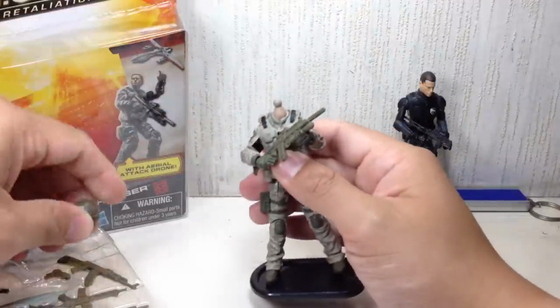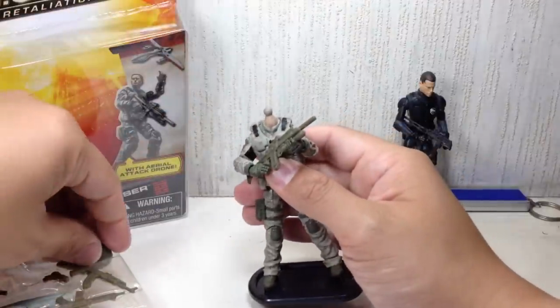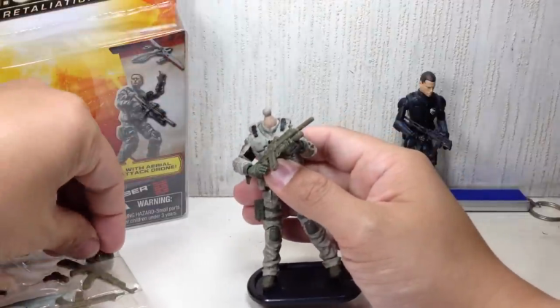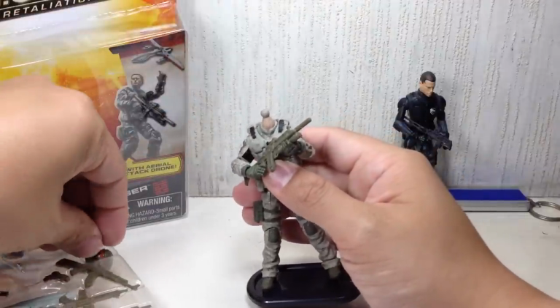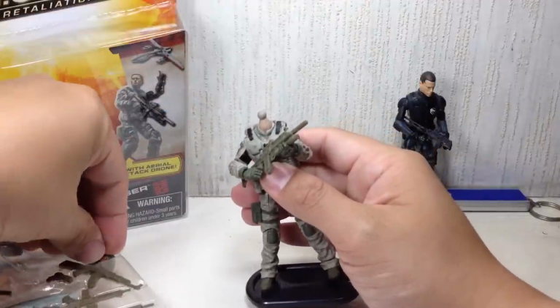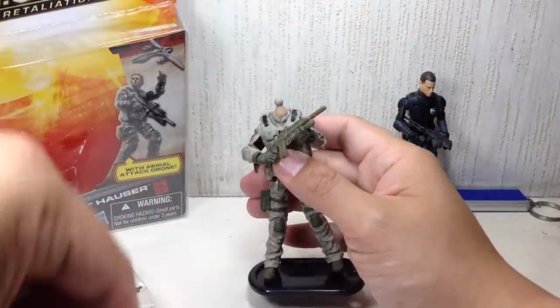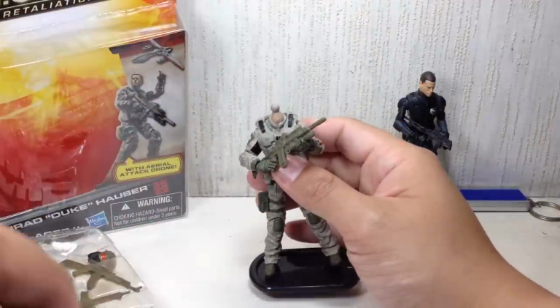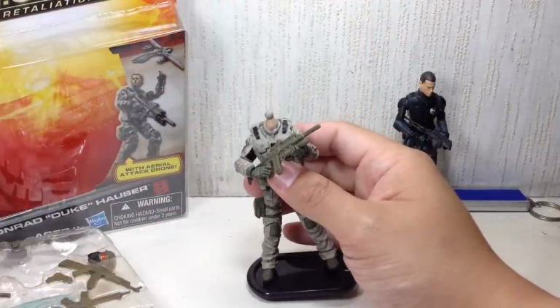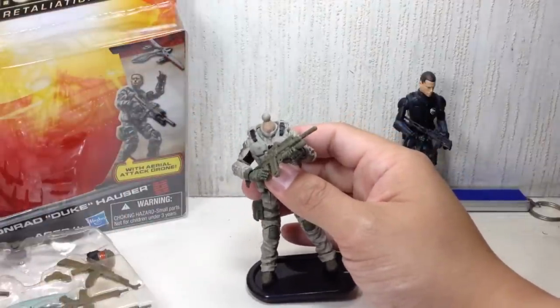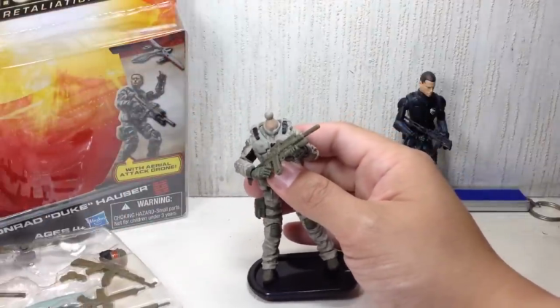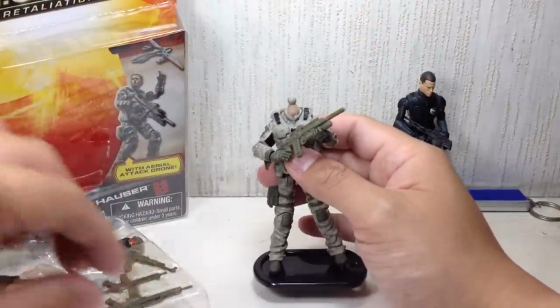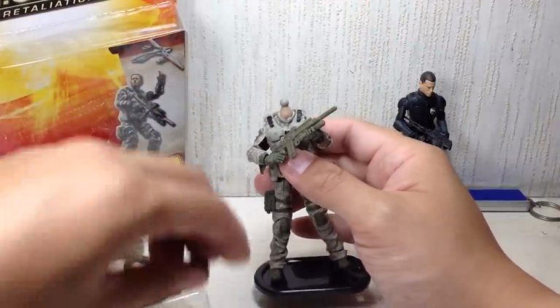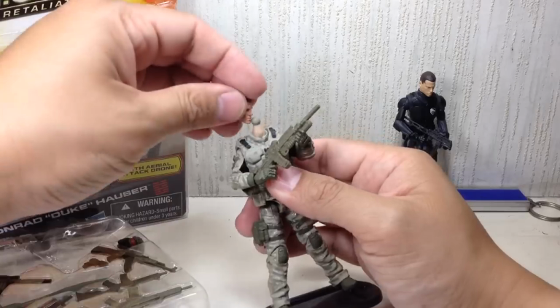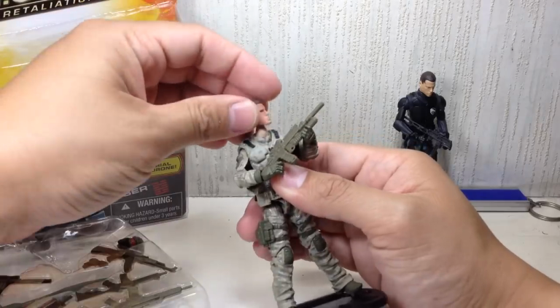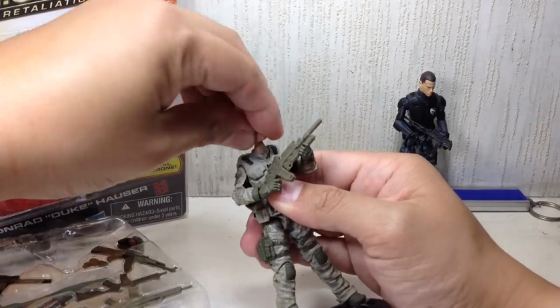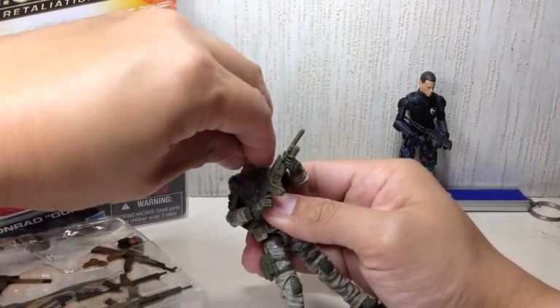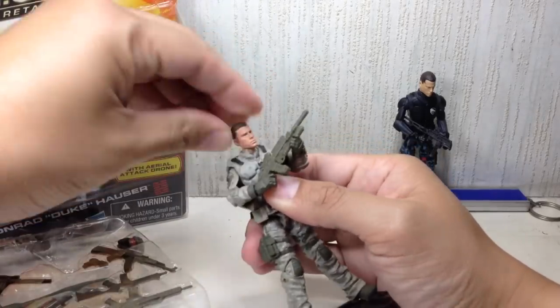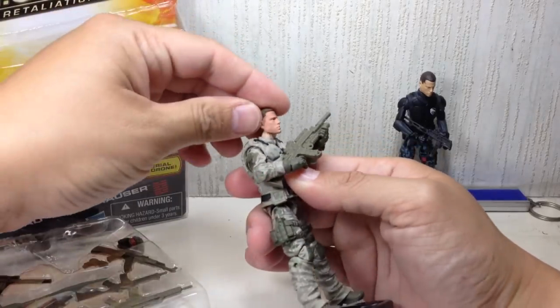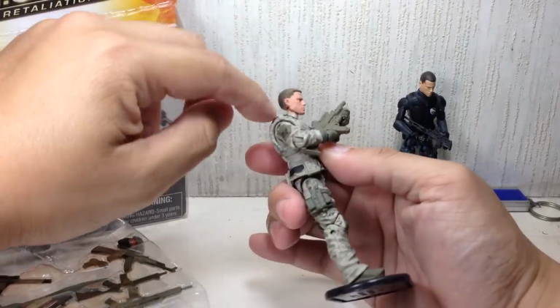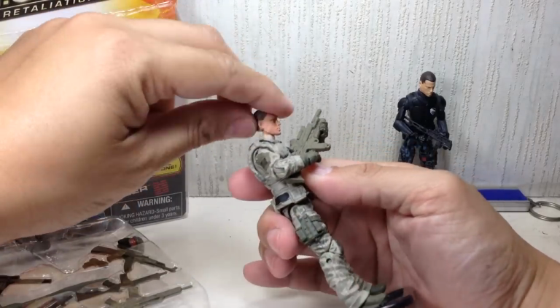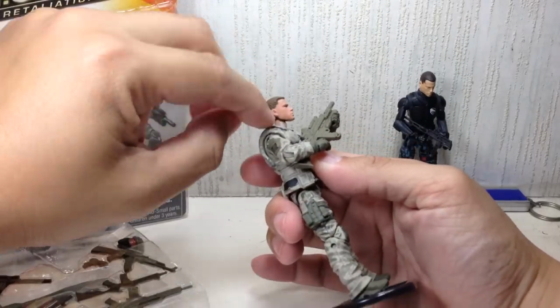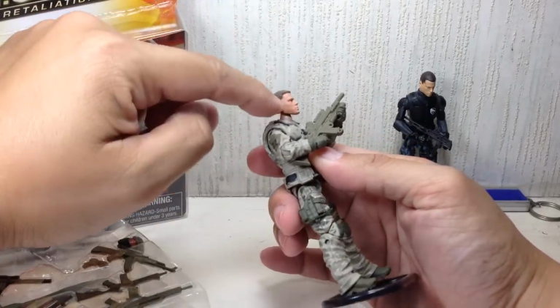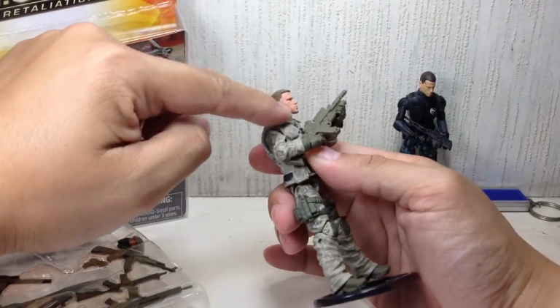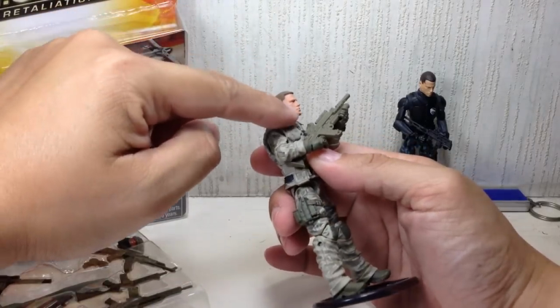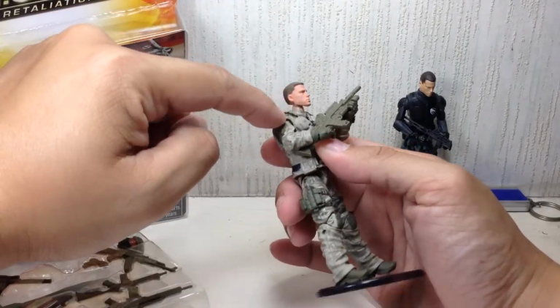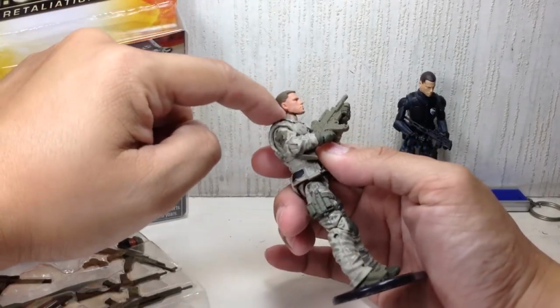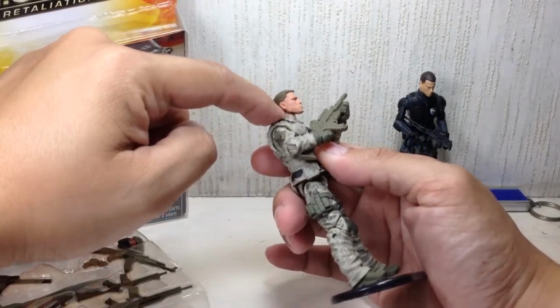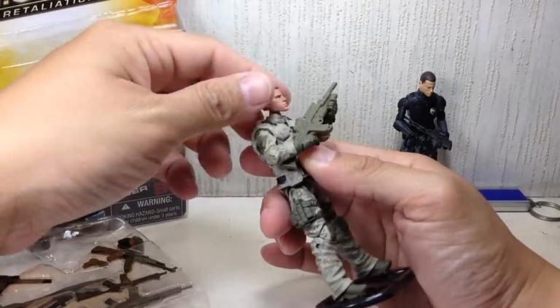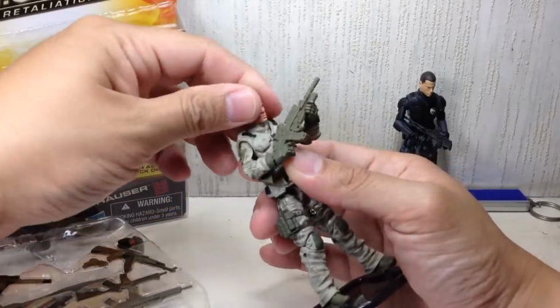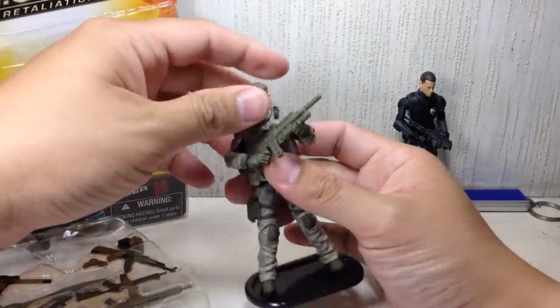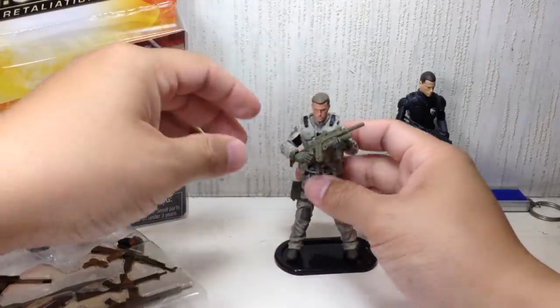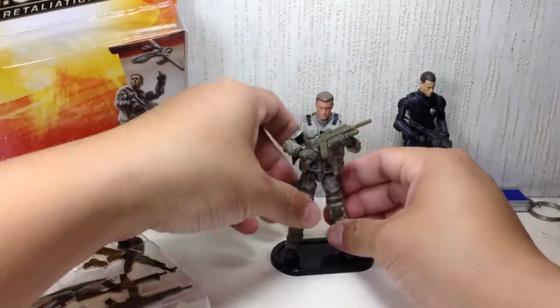We'll put it back and take the original head back on. Look — he's tanned in the face but on his neck, apparently he did not tan his neck.